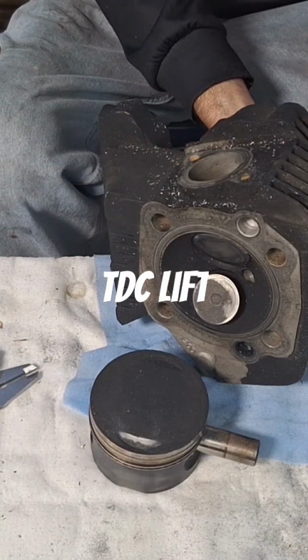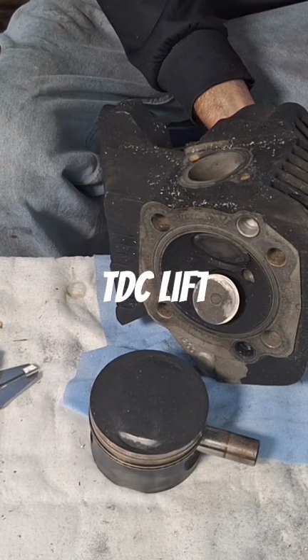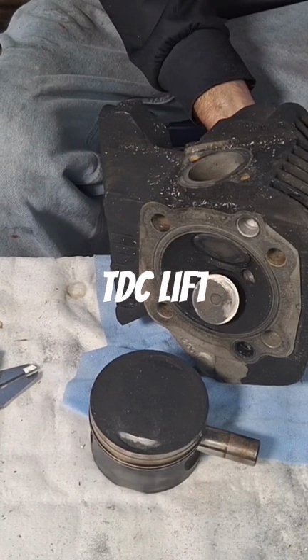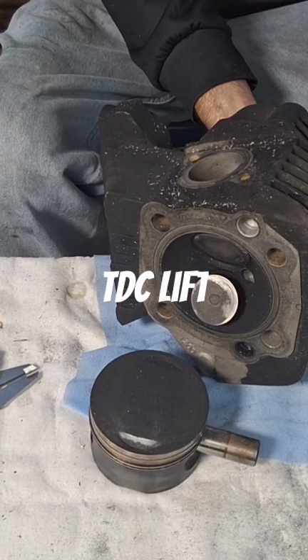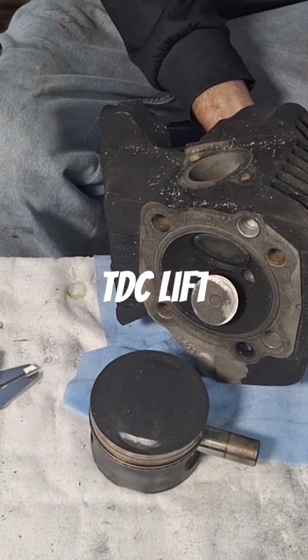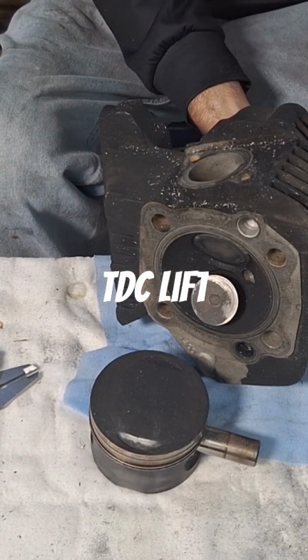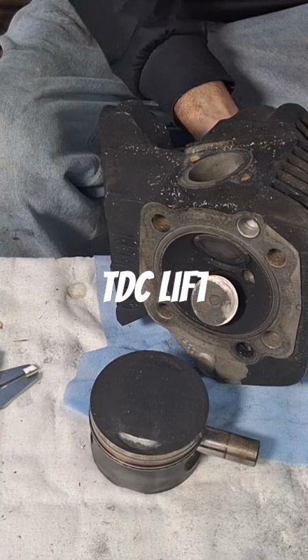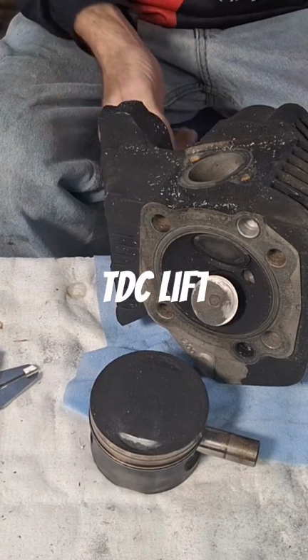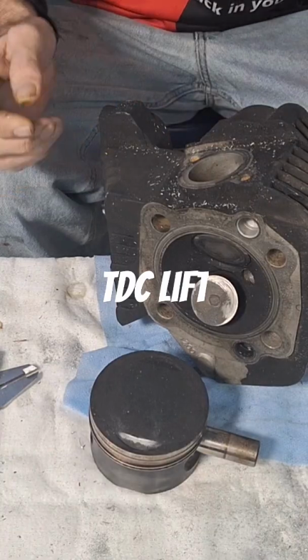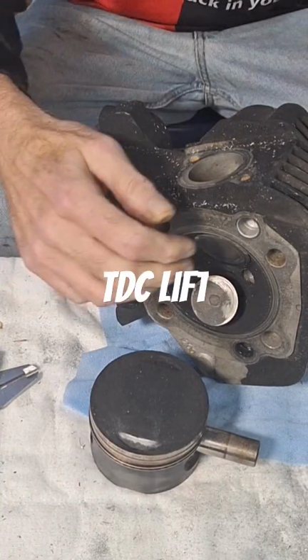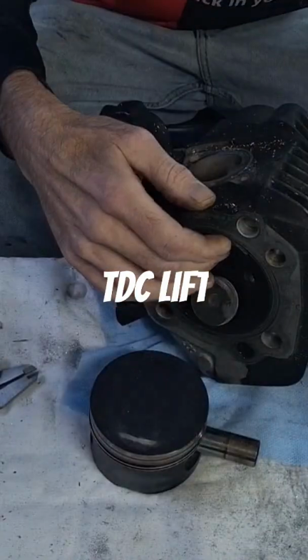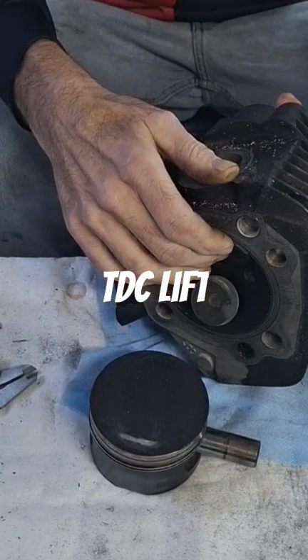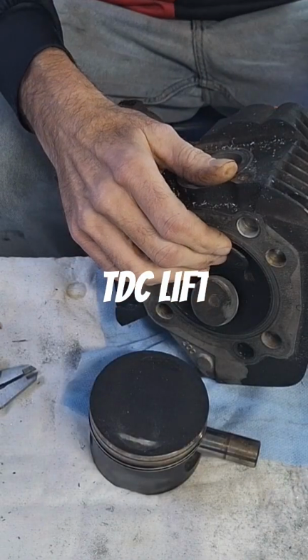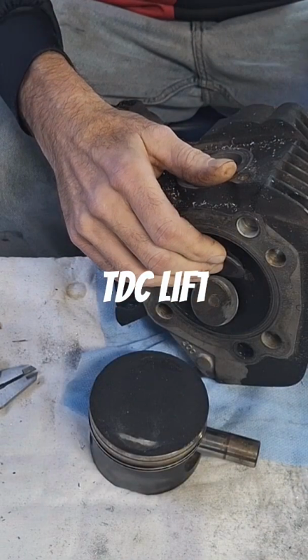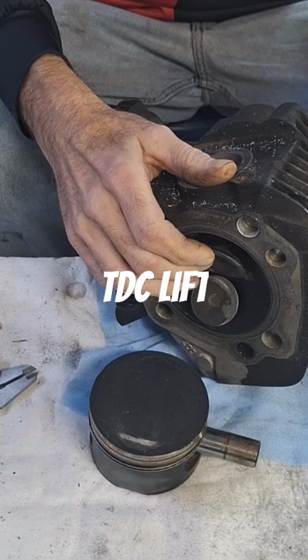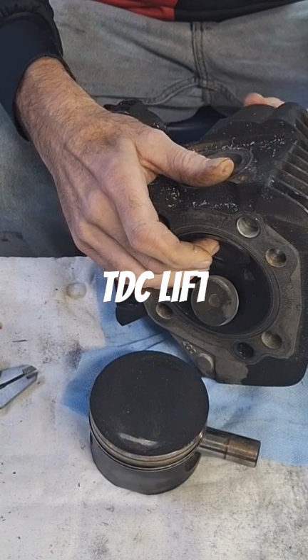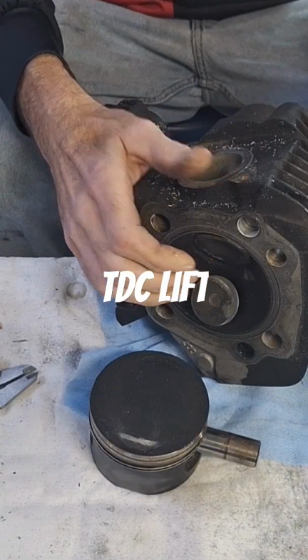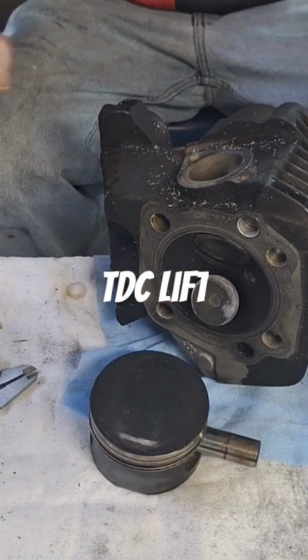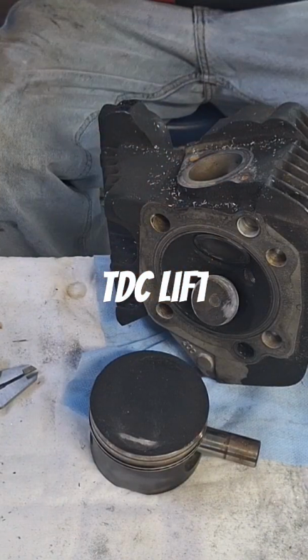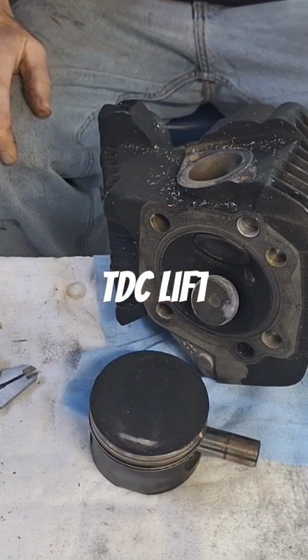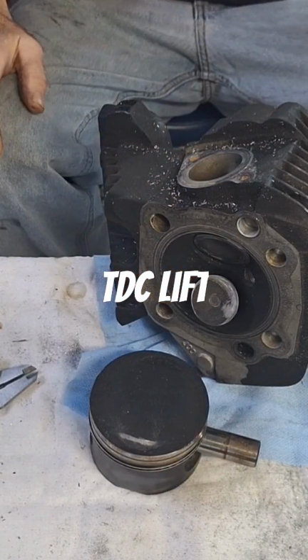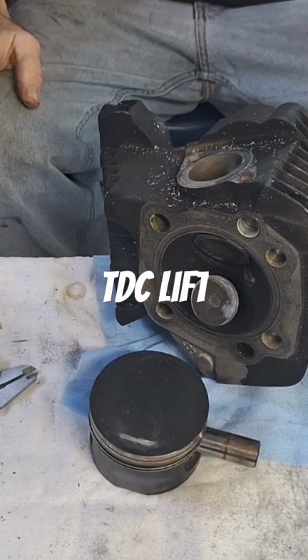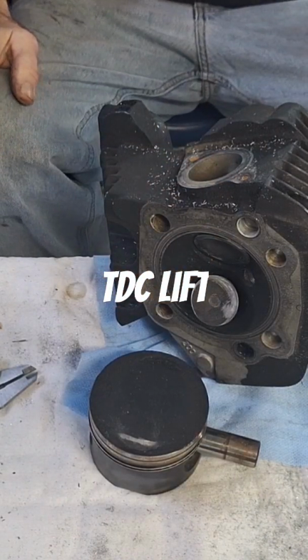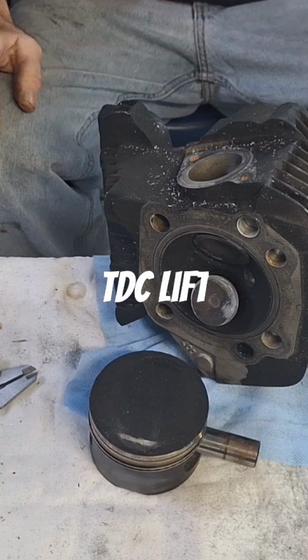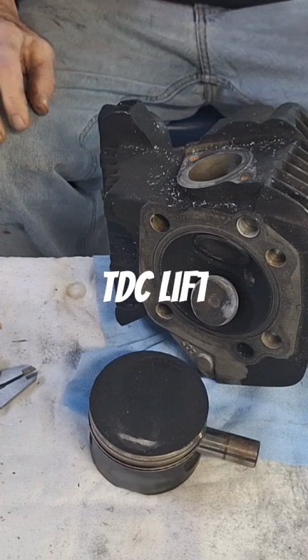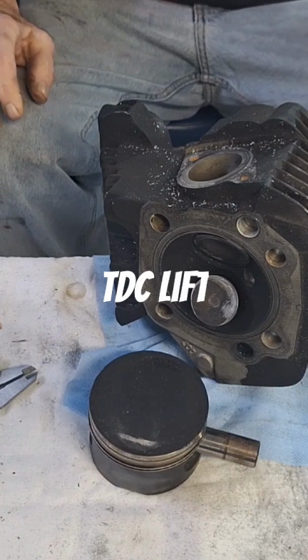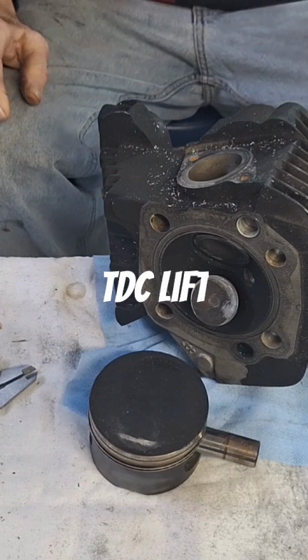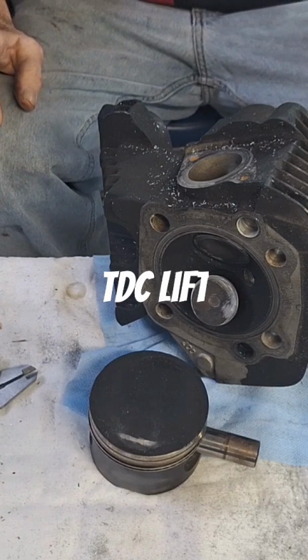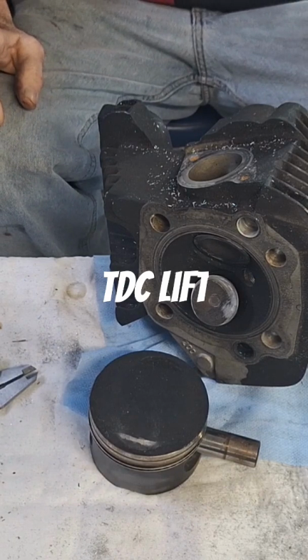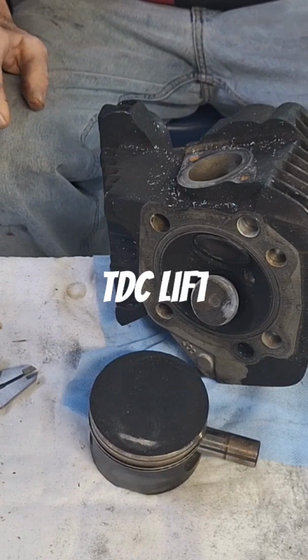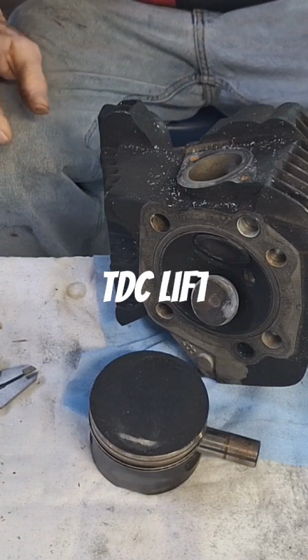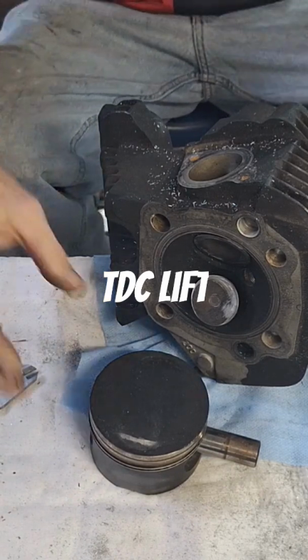So if the valves open farther, it's going to be closer to the piston at top dead center. It's a very simple measurement, and that's really about it.